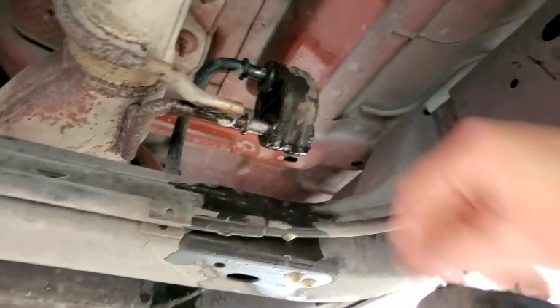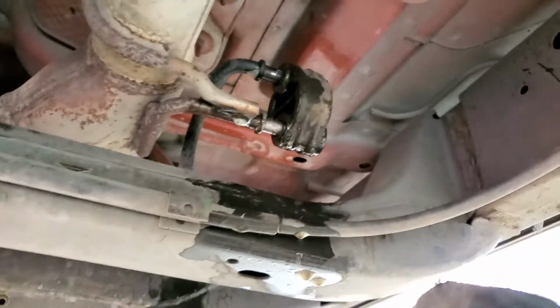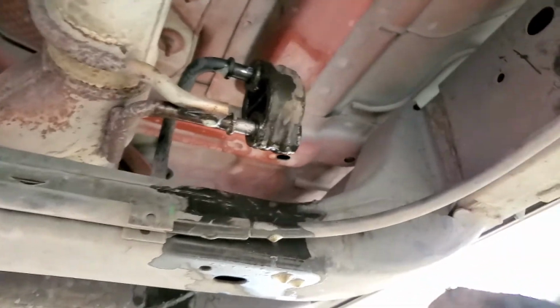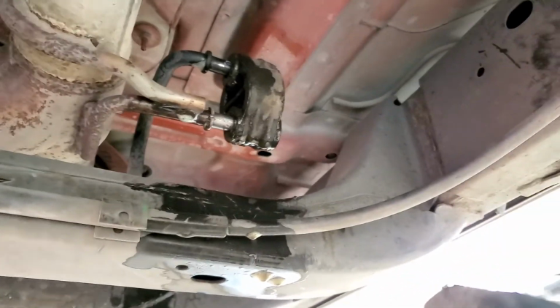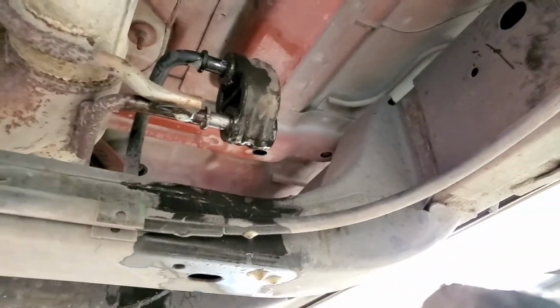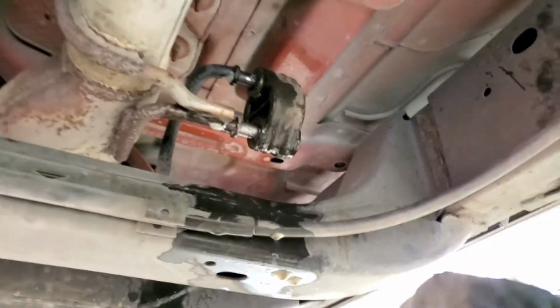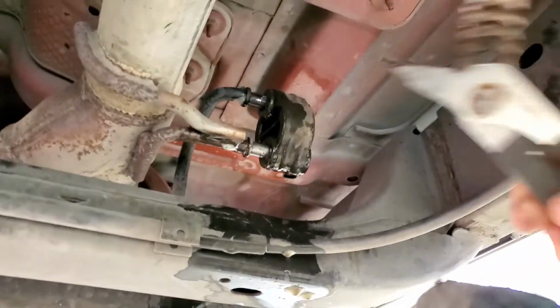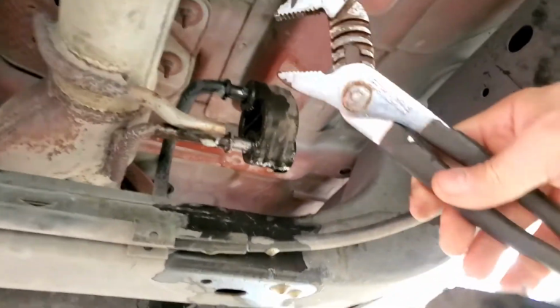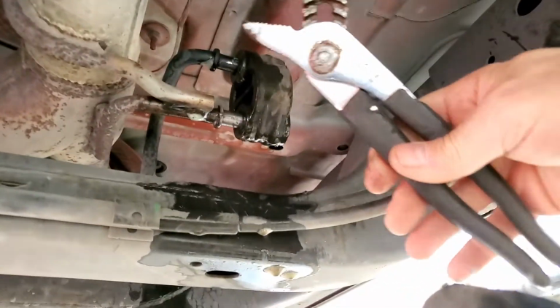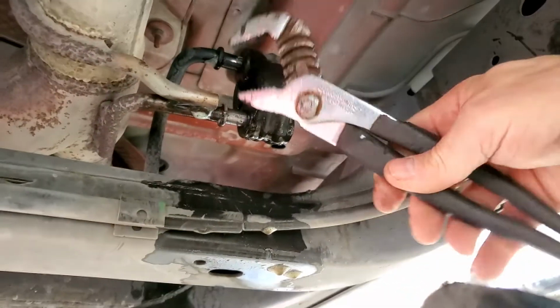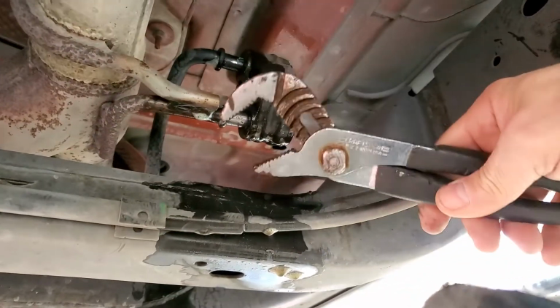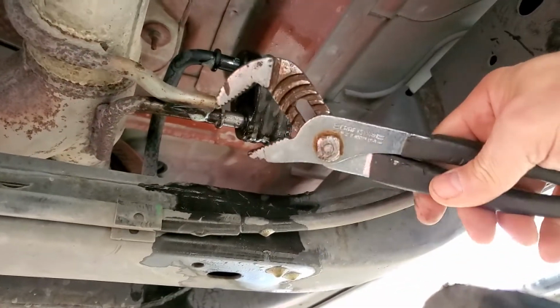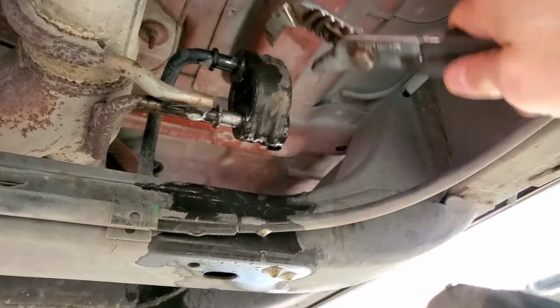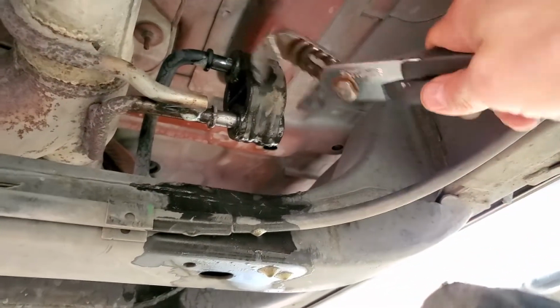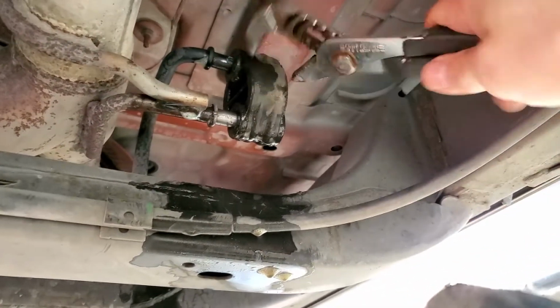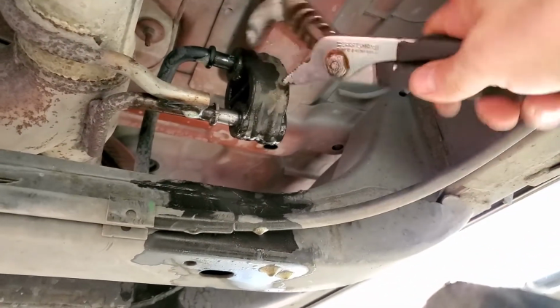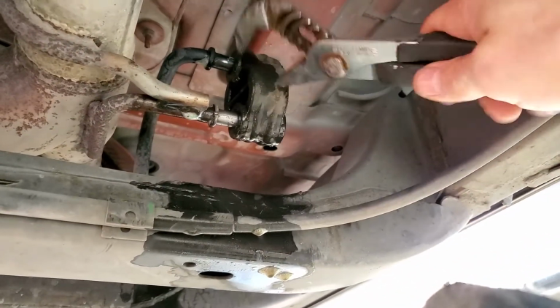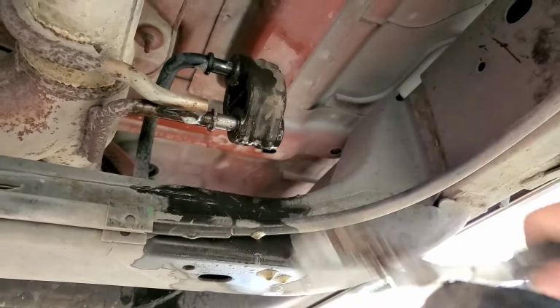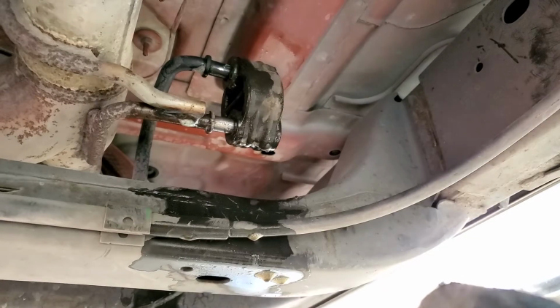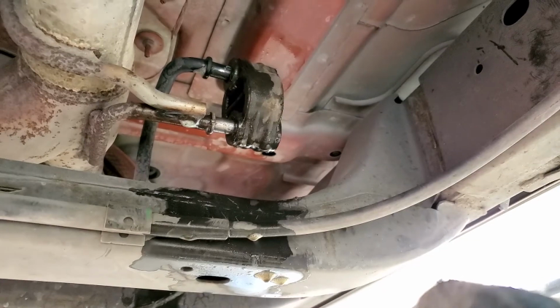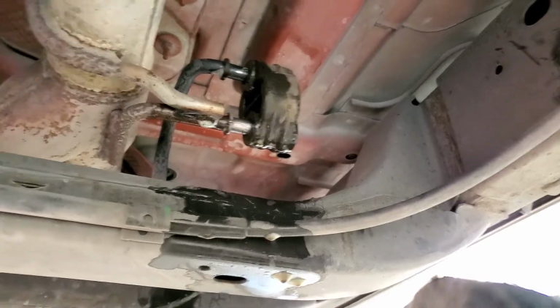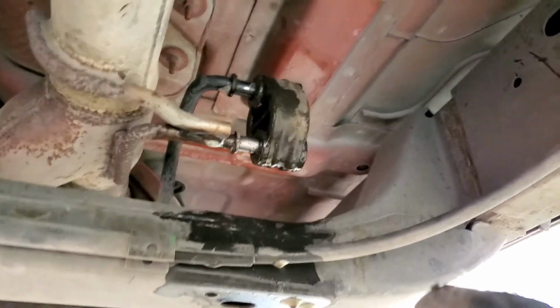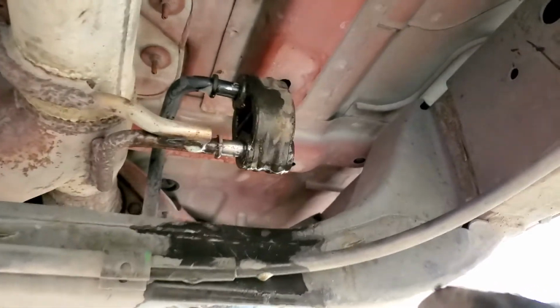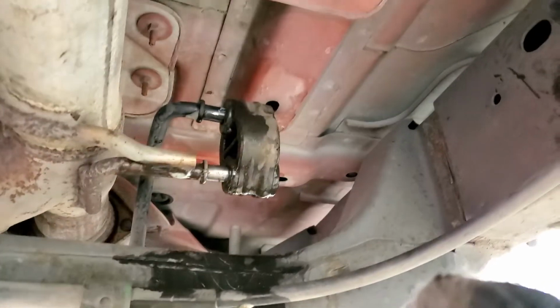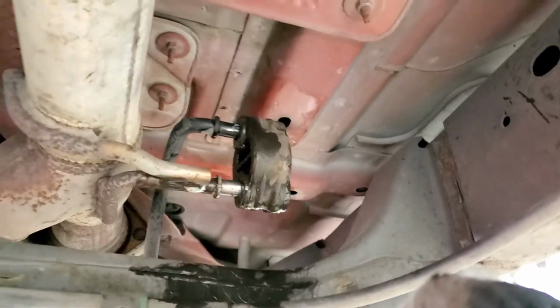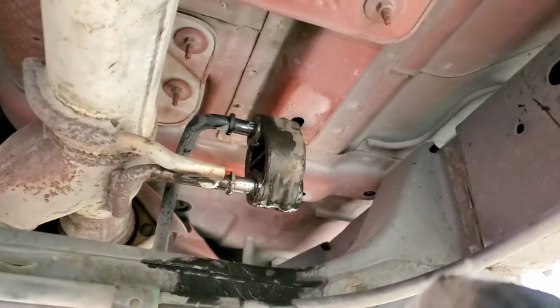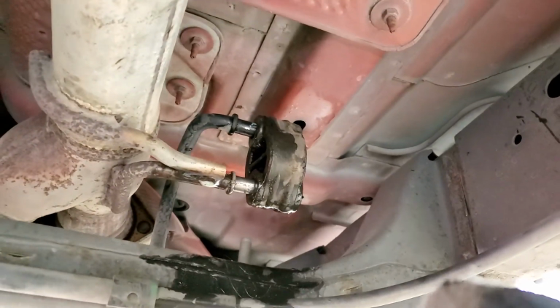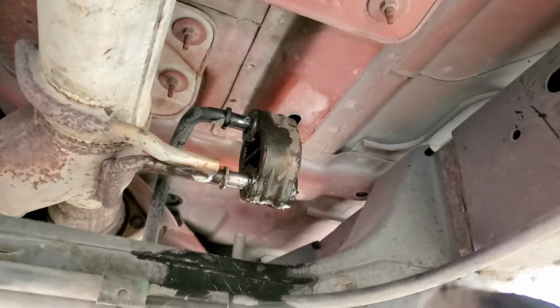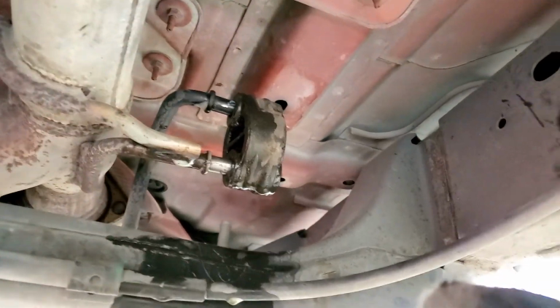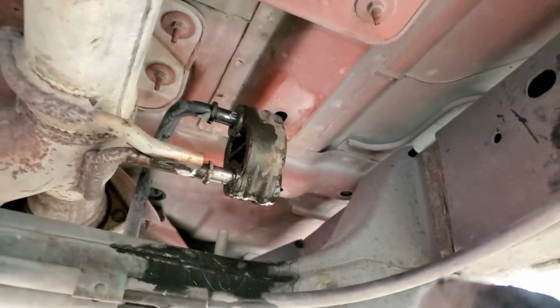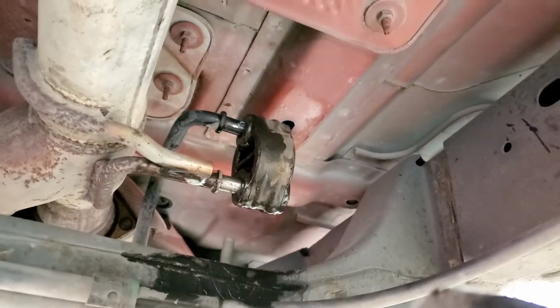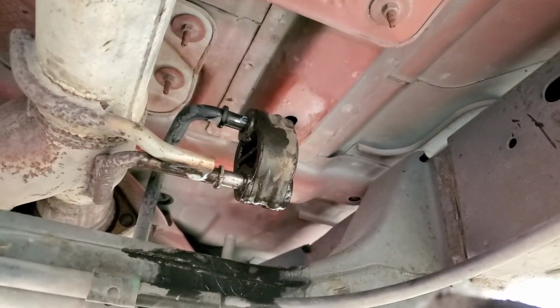Just use channel locks with a lot of force and manipulation and it'll come right off. That's it as far as exhaust hangers.